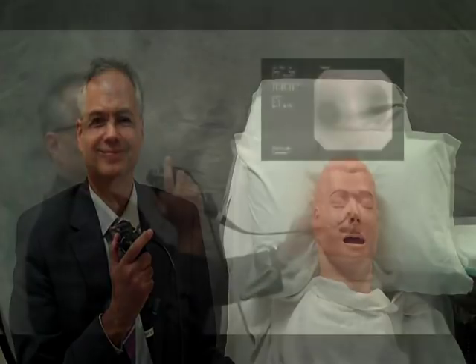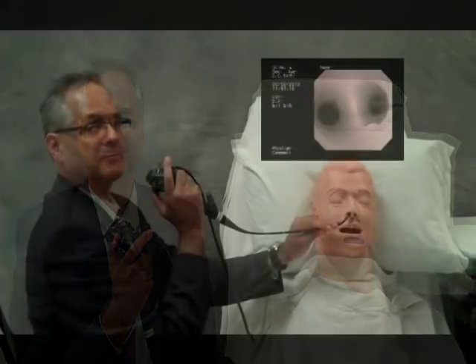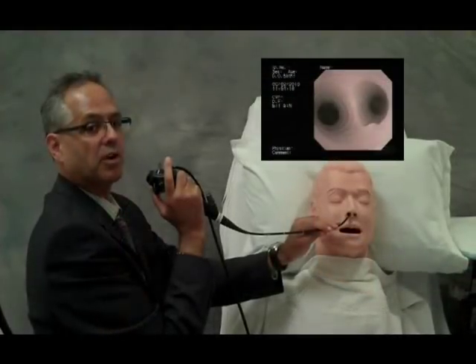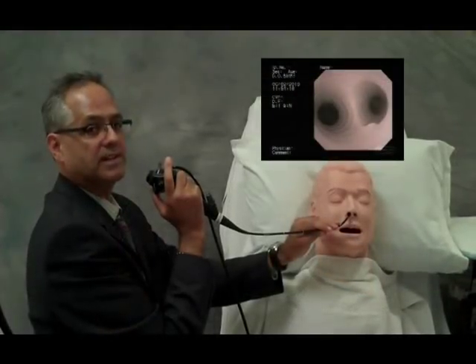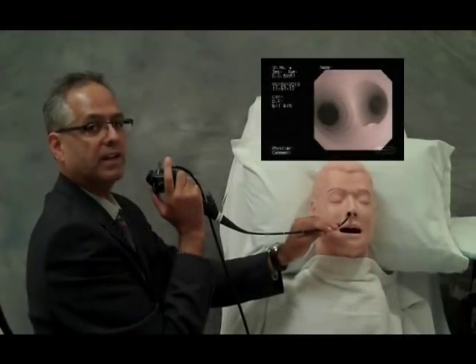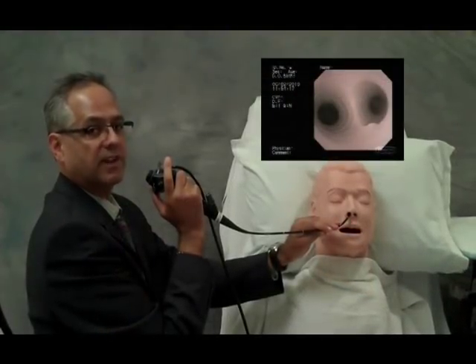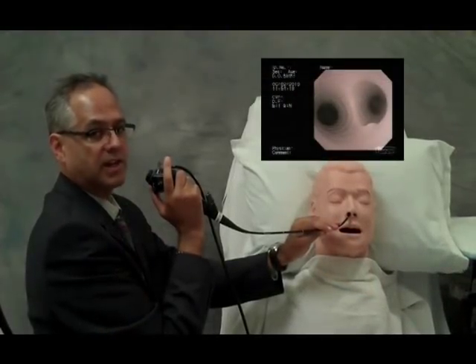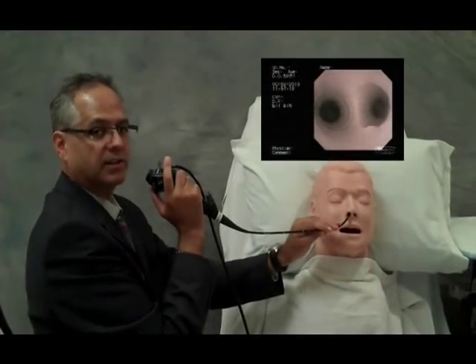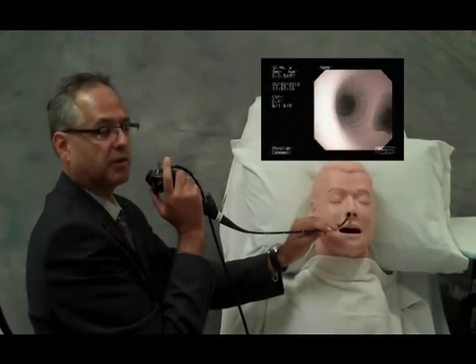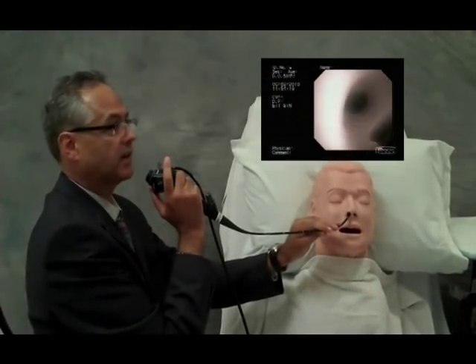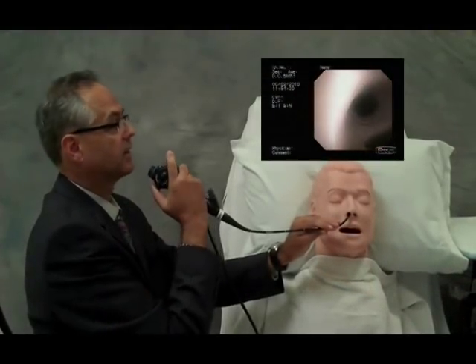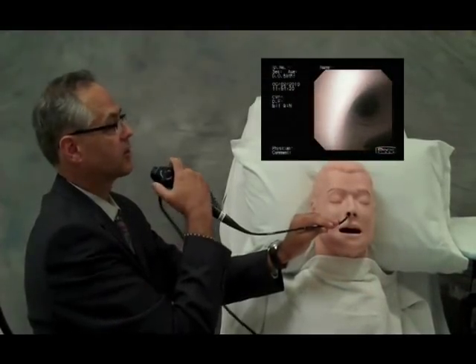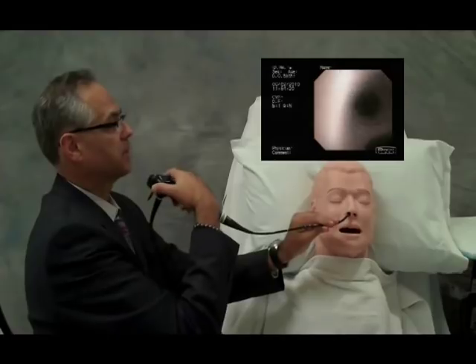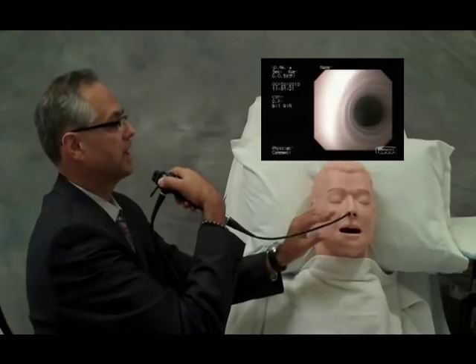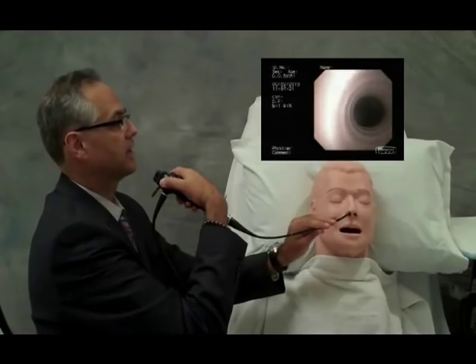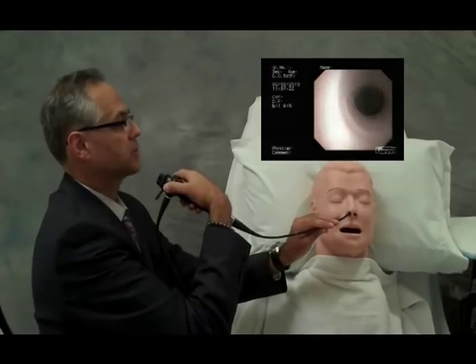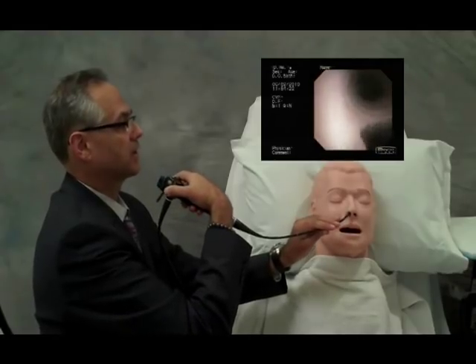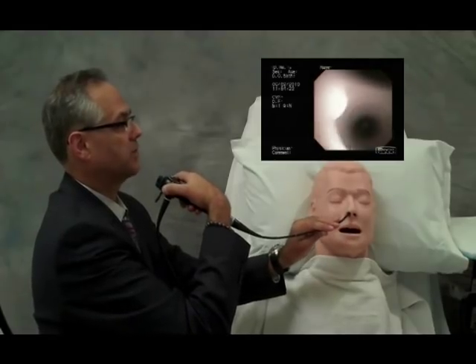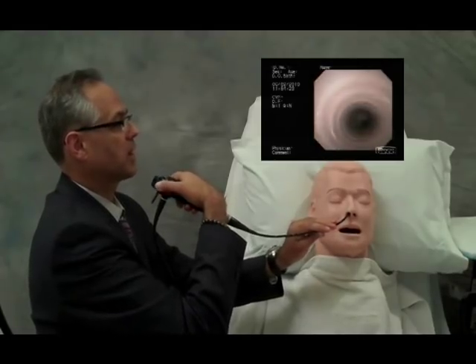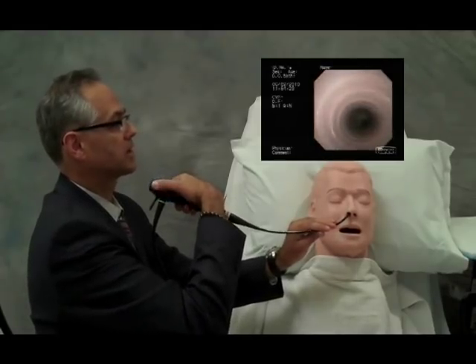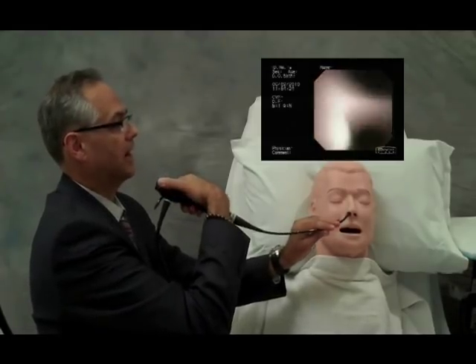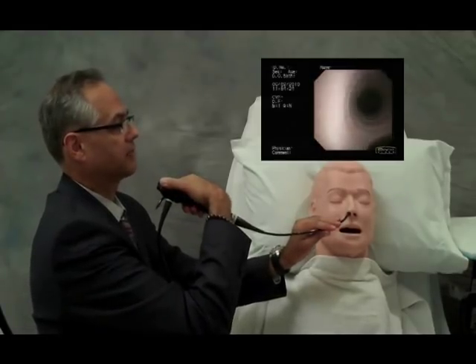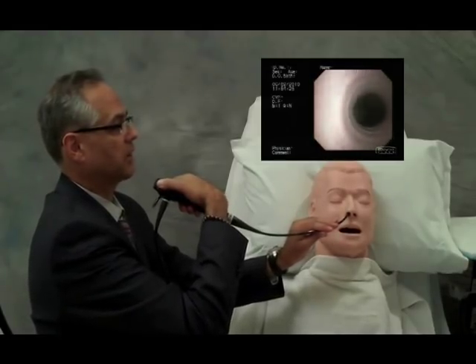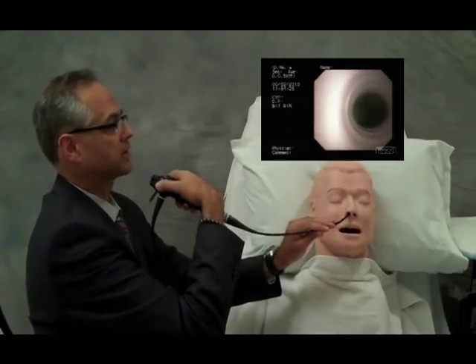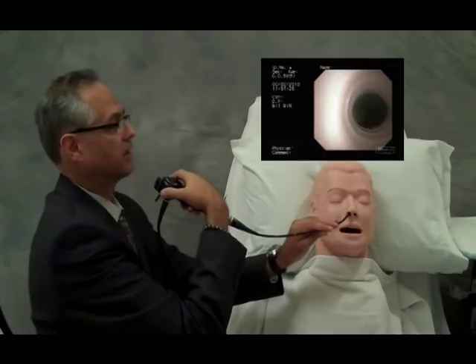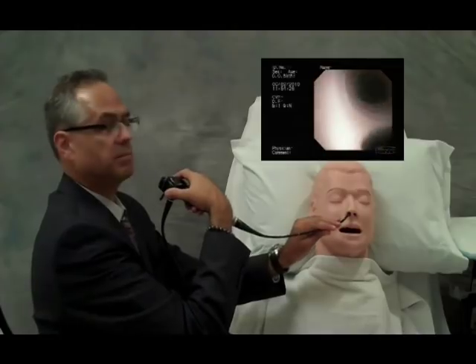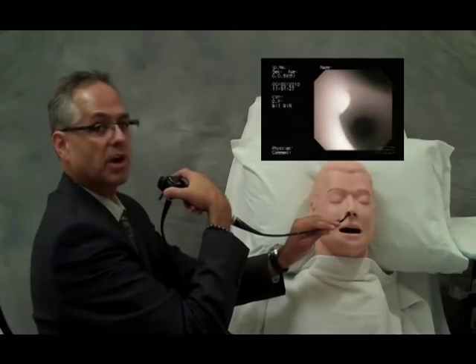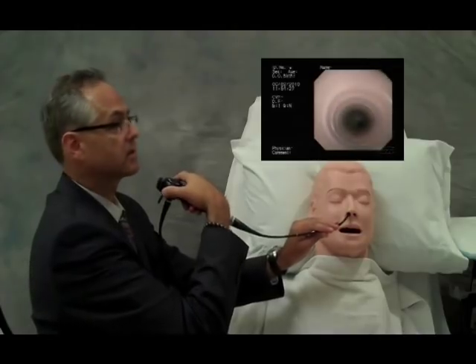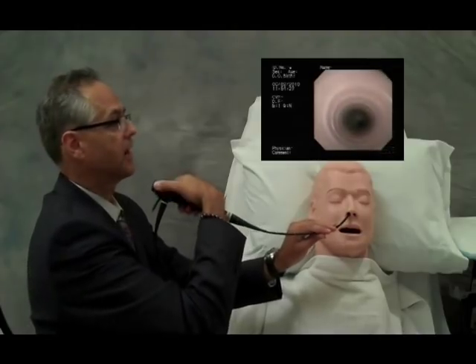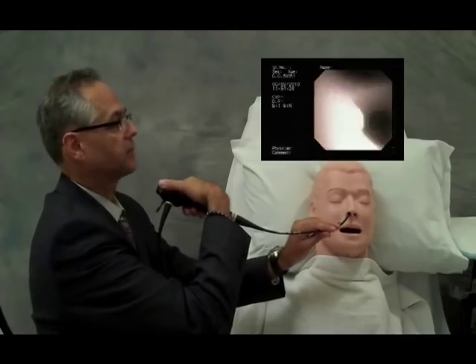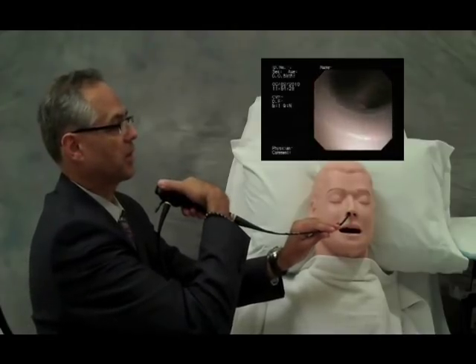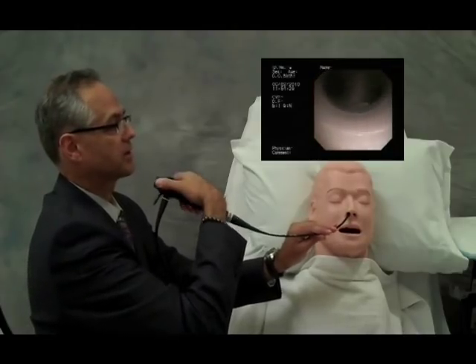Step 4 is the right-left exercise at the level of the carina. The scope can be rotated as we look at the right main bronchus and the left main bronchus, the right main bronchus and the left main bronchus.